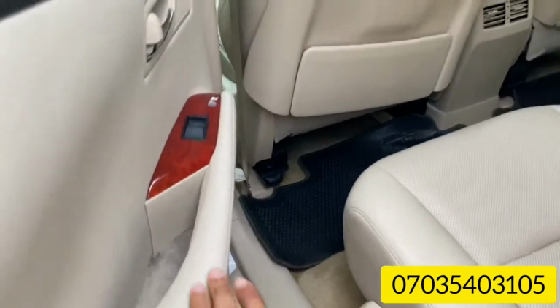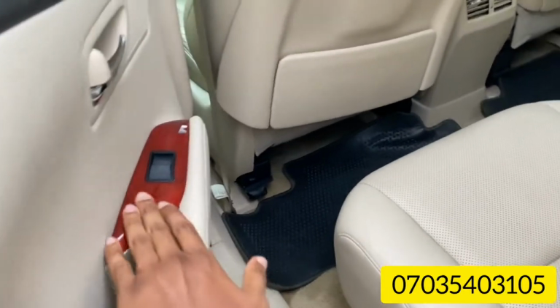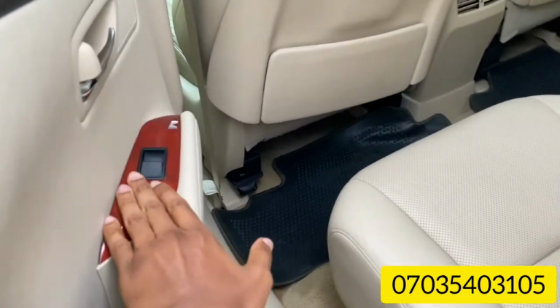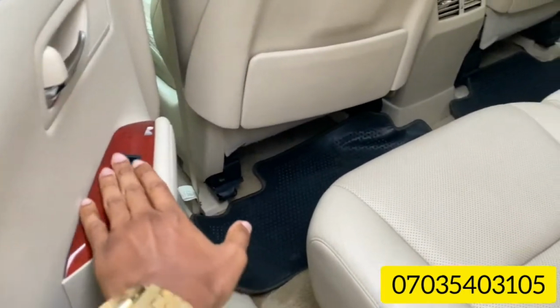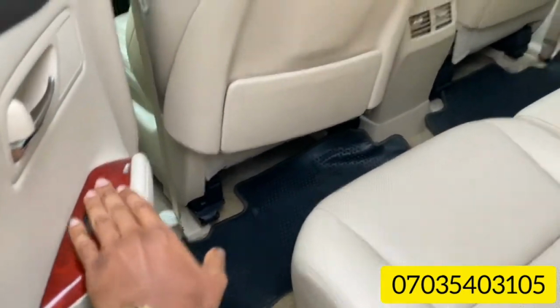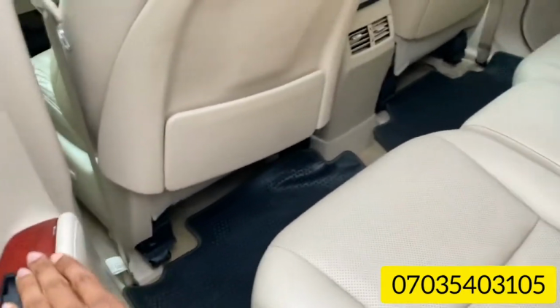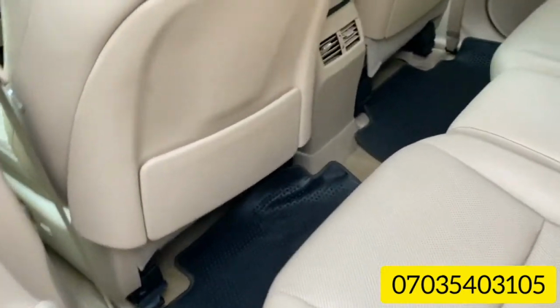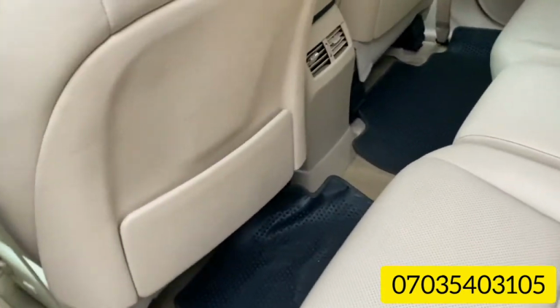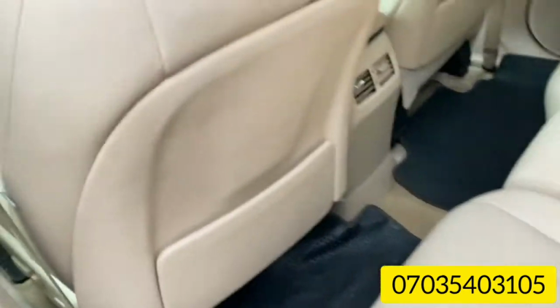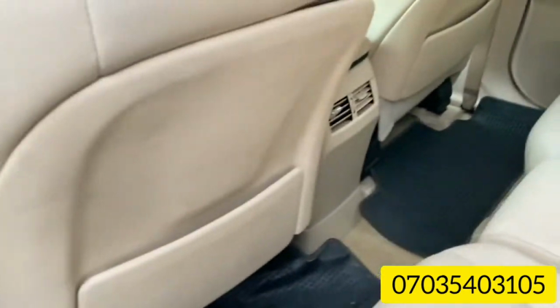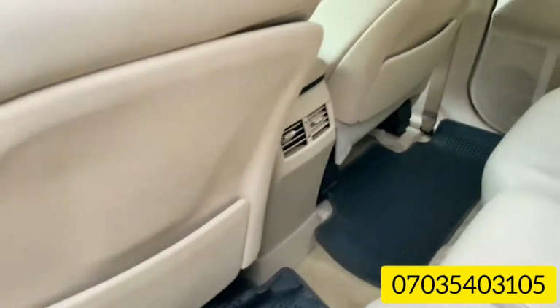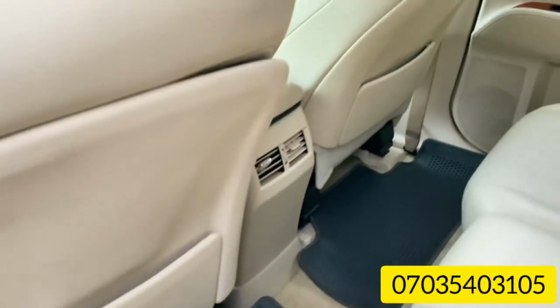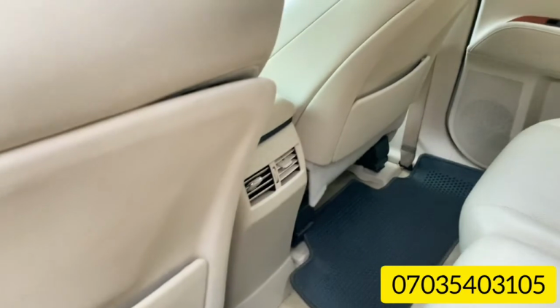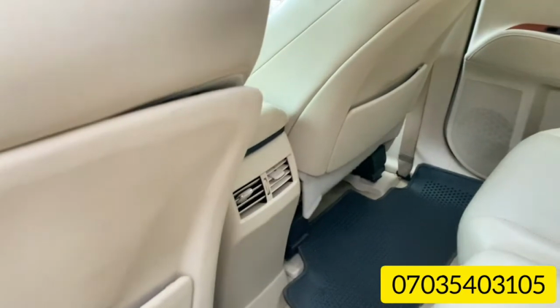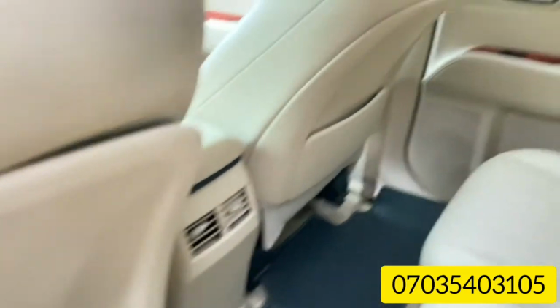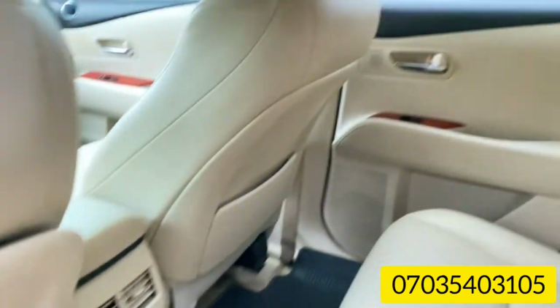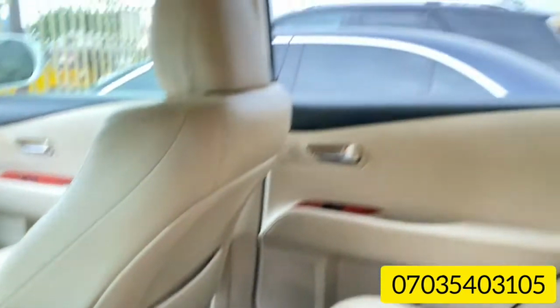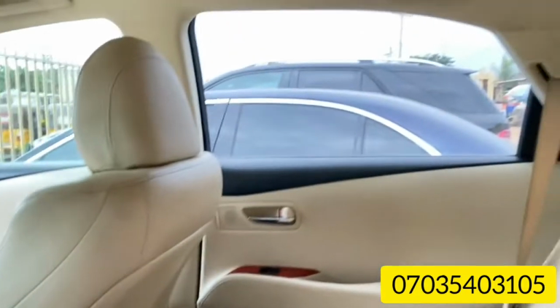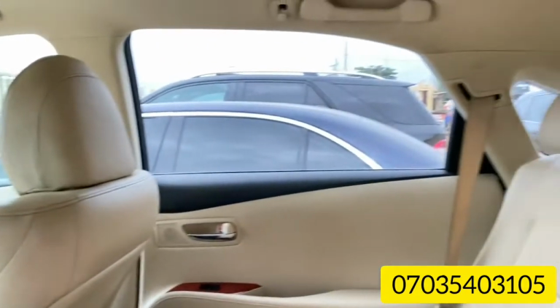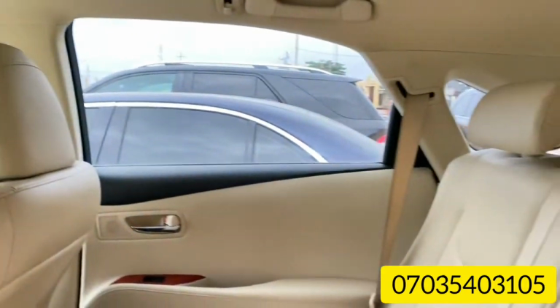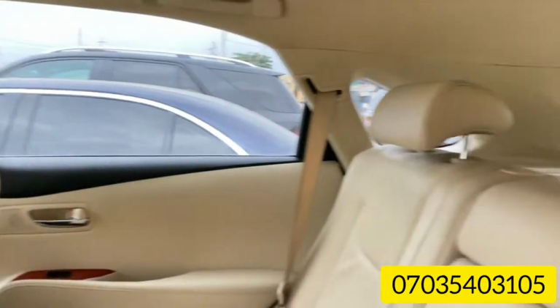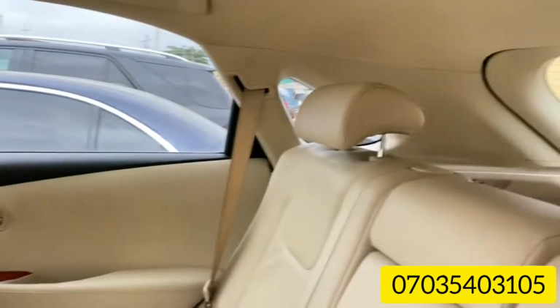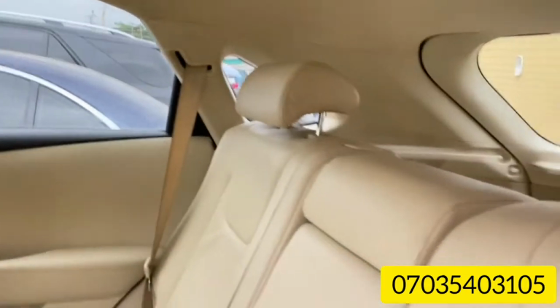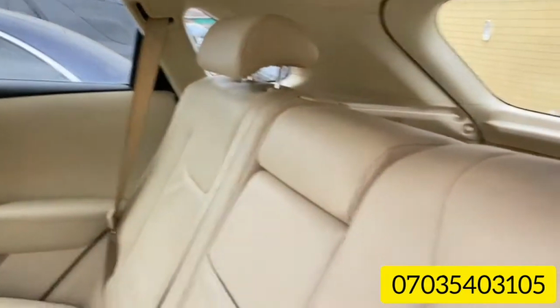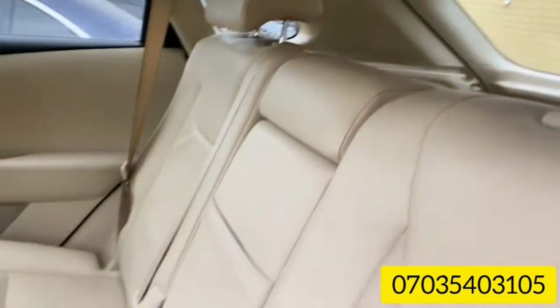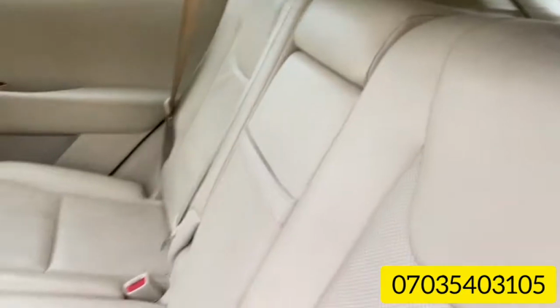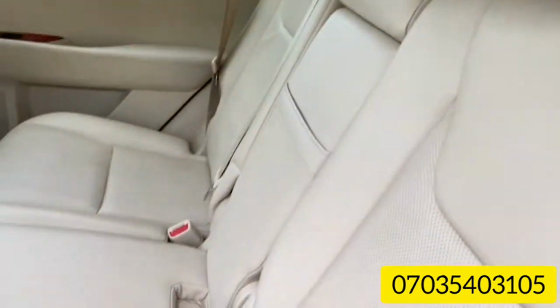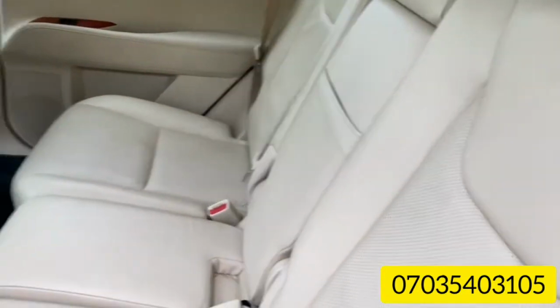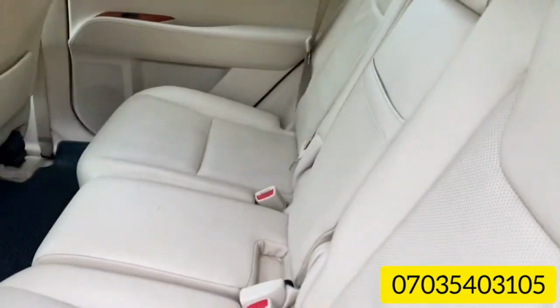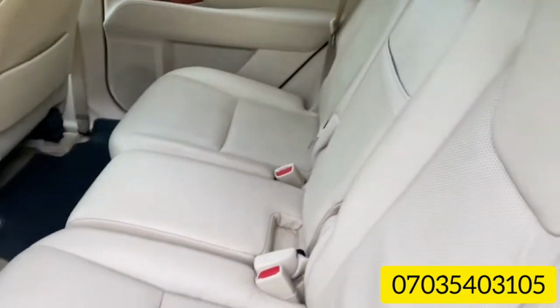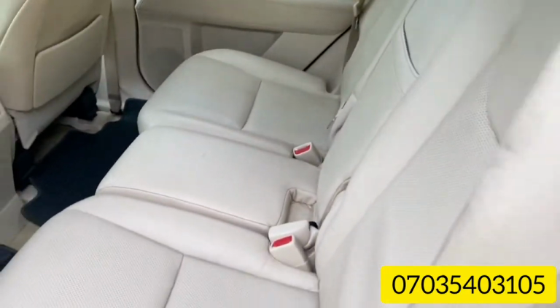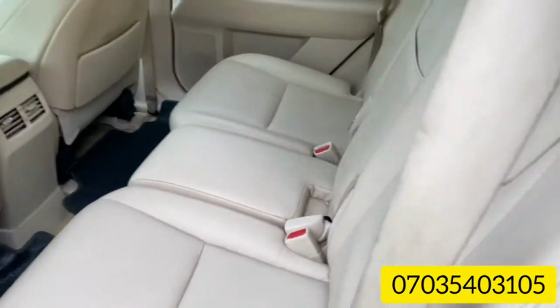Let me show you from the back — it has the panoramic roof. Everything is clean, clean interior. If you're interested in this car, all you have to do is check the contact details in the description.